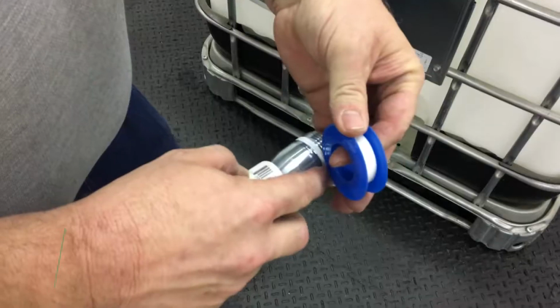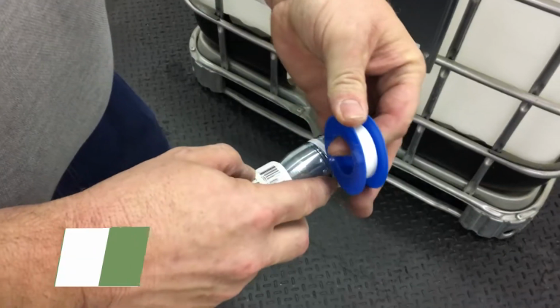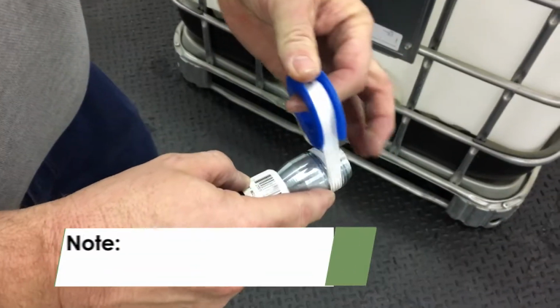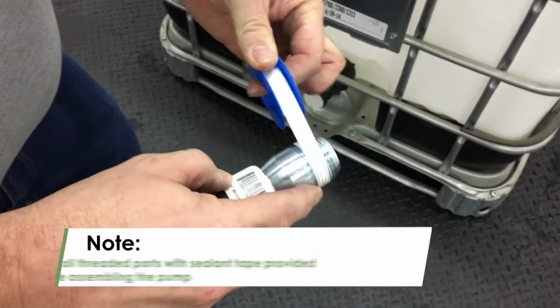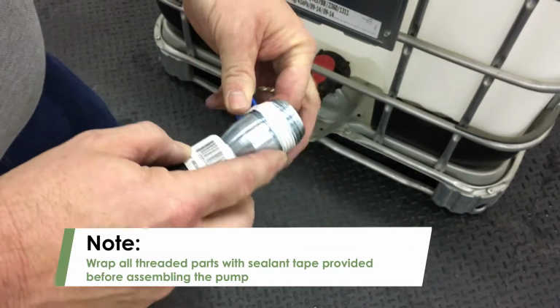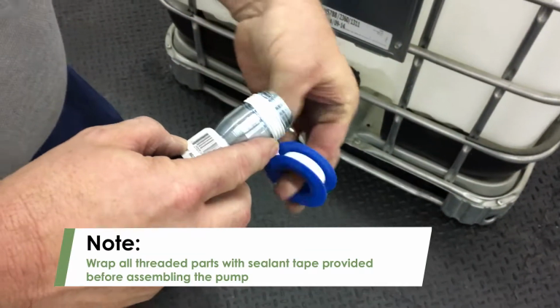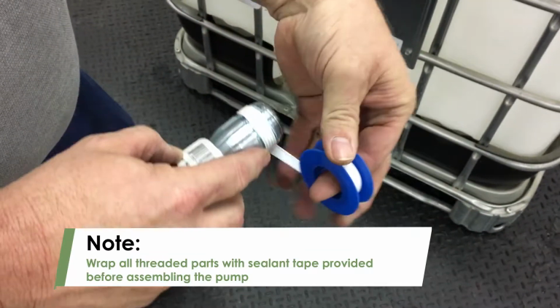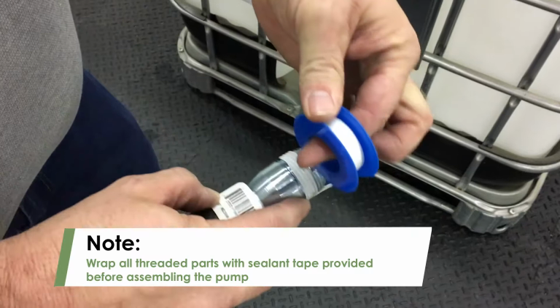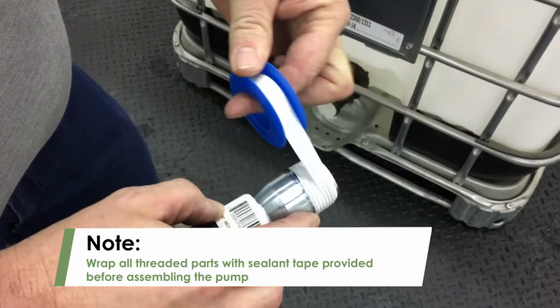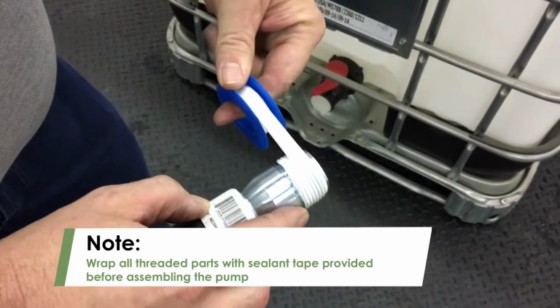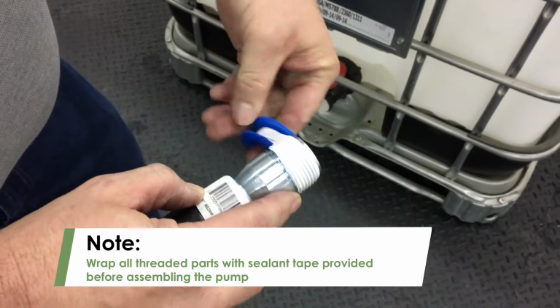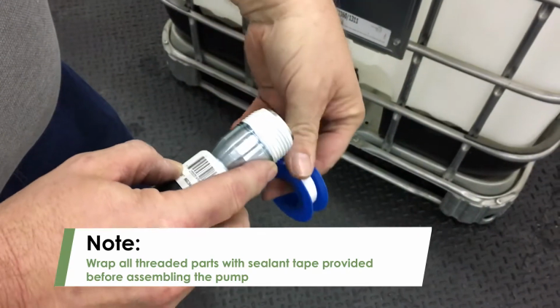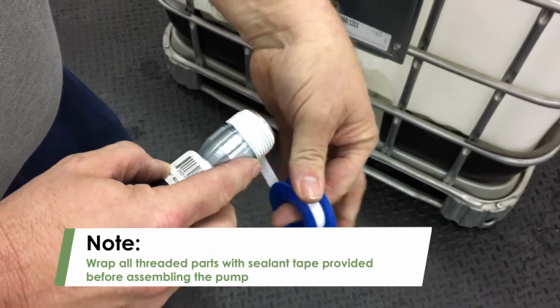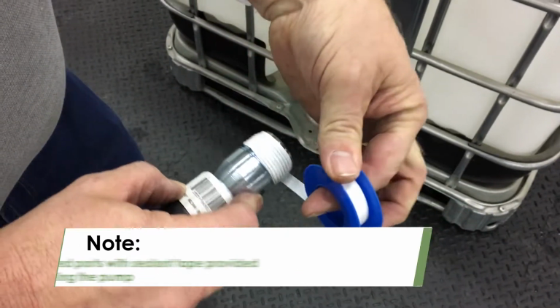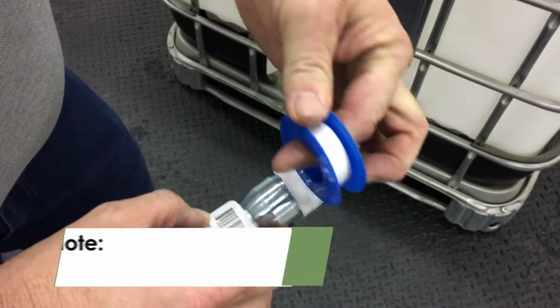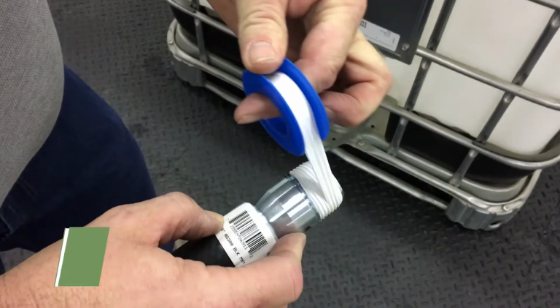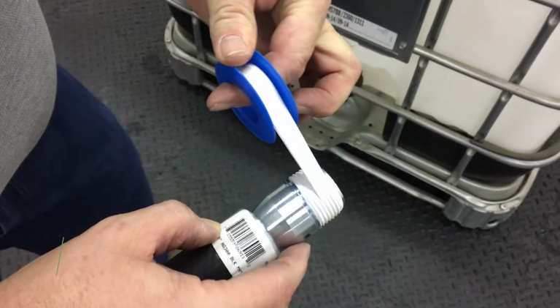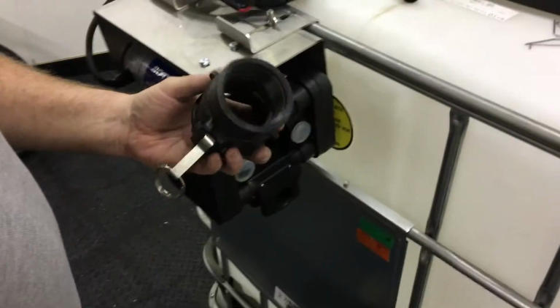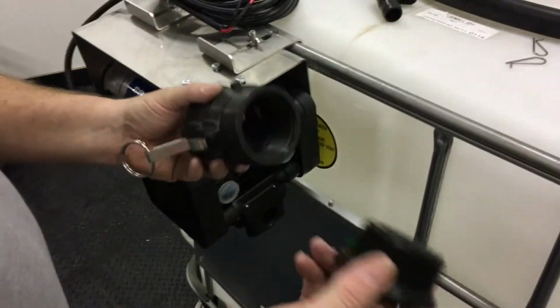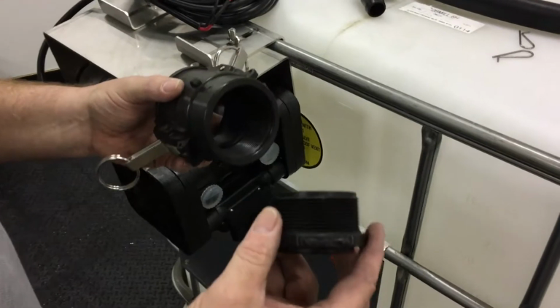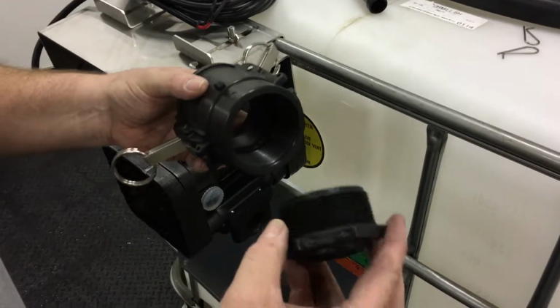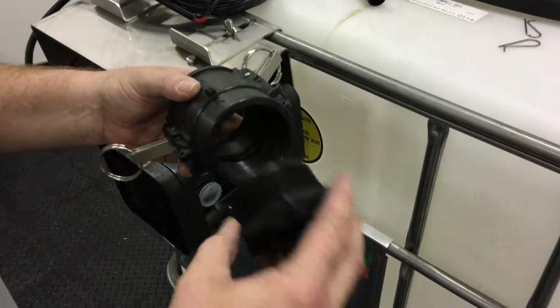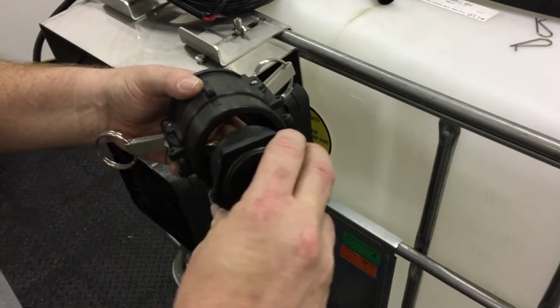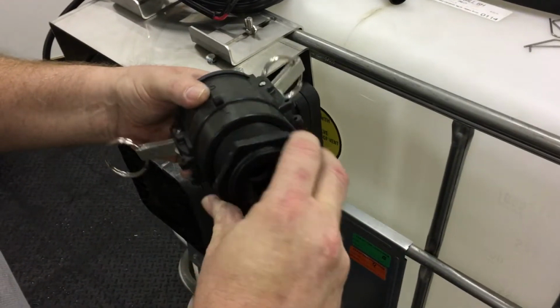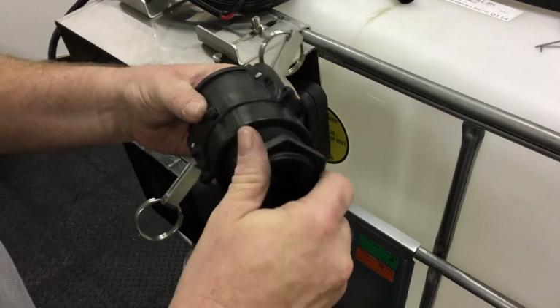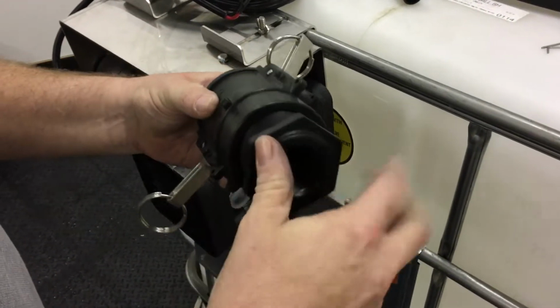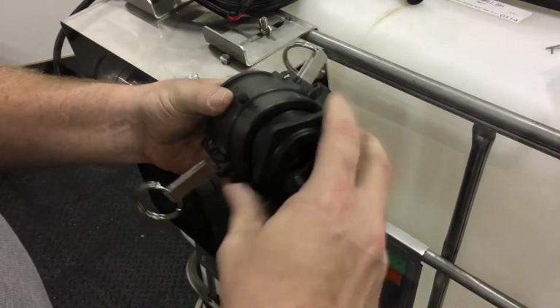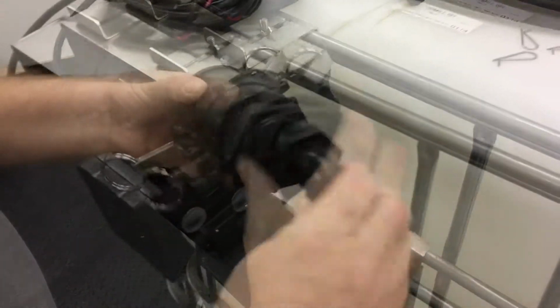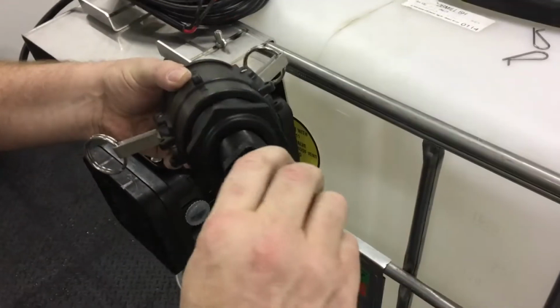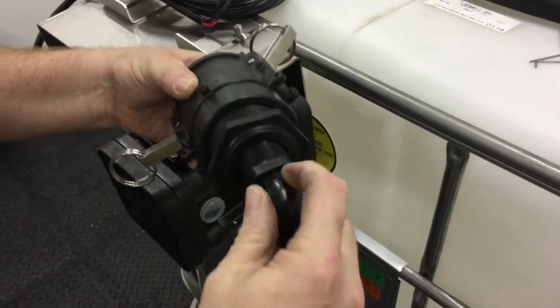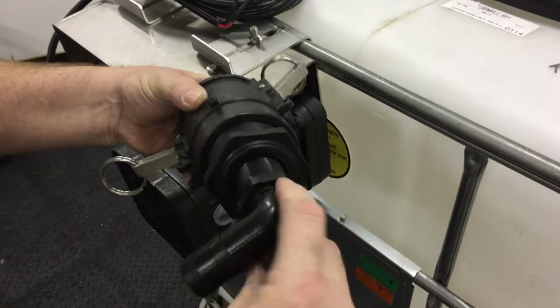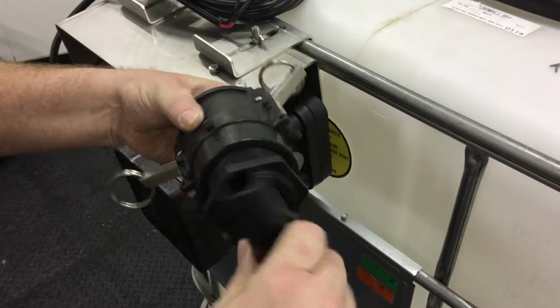Before you begin assembling the kit, be sure to wrap all threaded fittings with sealant tape in a clockwise motion to prevent leaks. First, hang the pump onto your cage tank and then screw the bushing into the cam lock. Then screw a hose barb into the other end of the bushing.